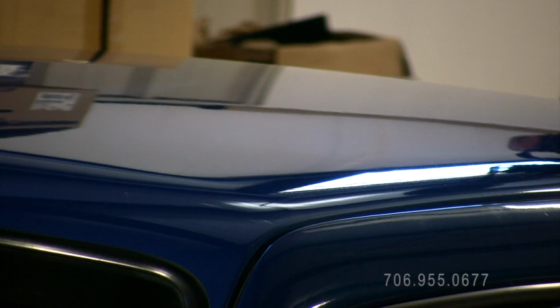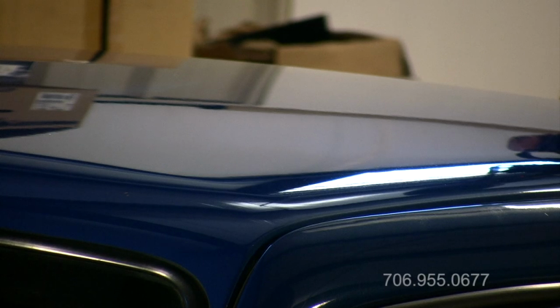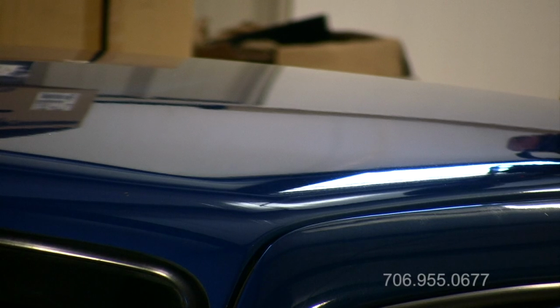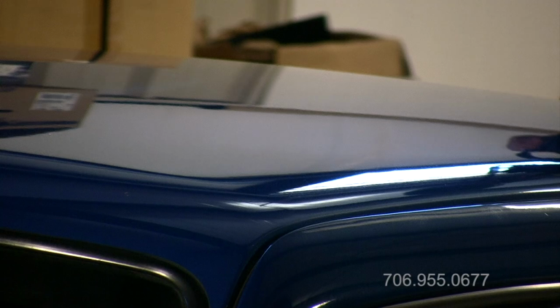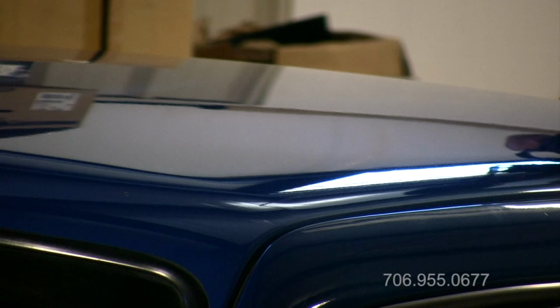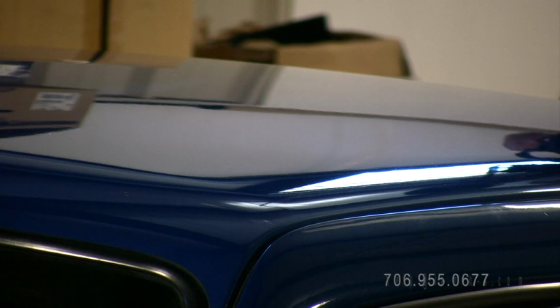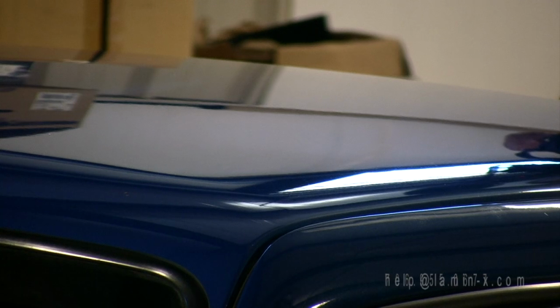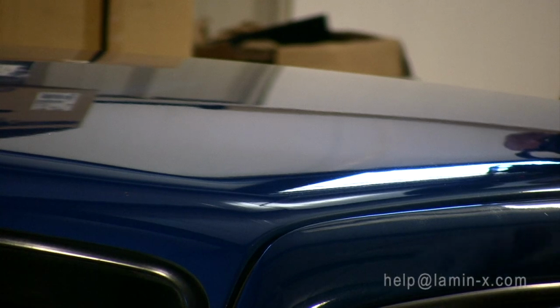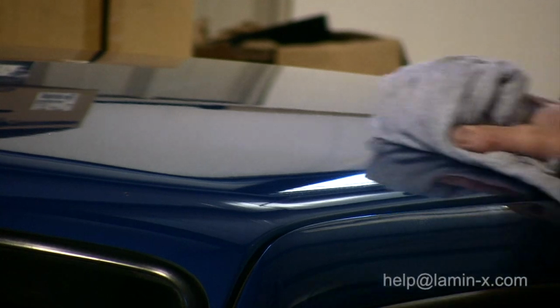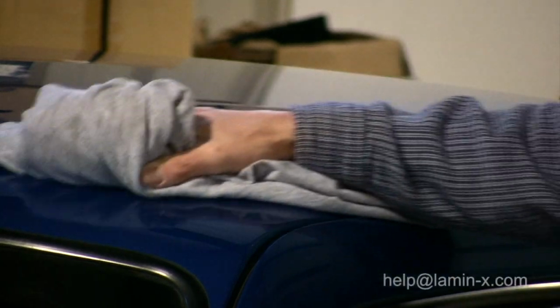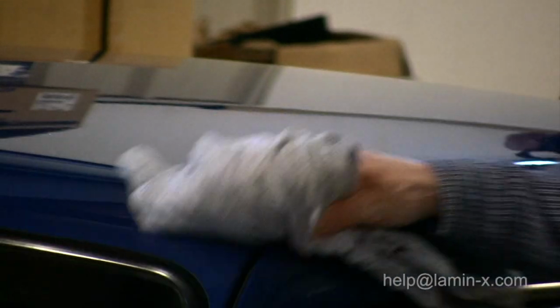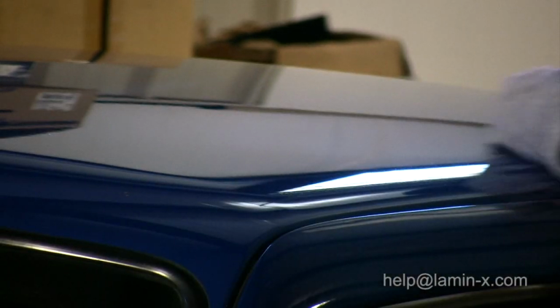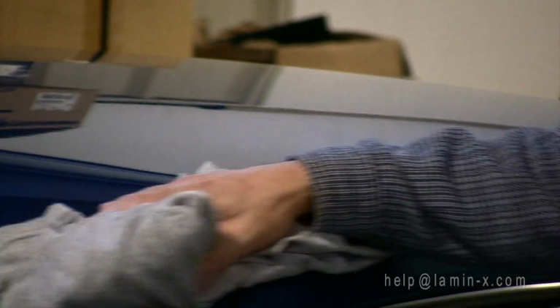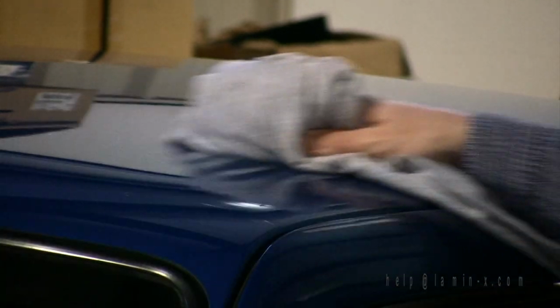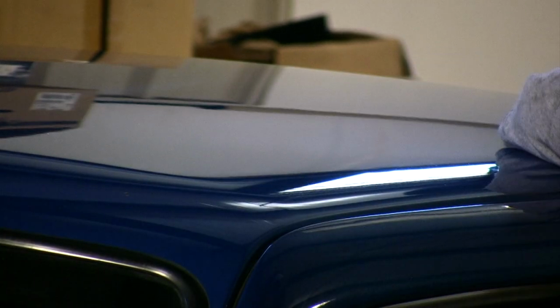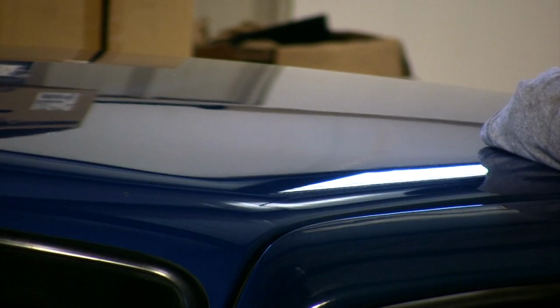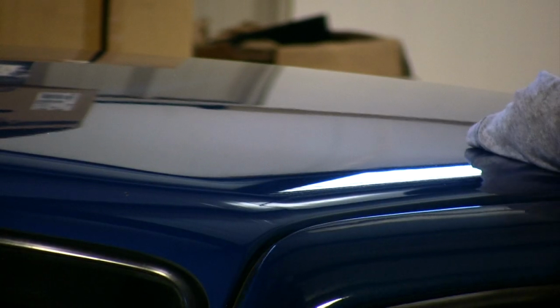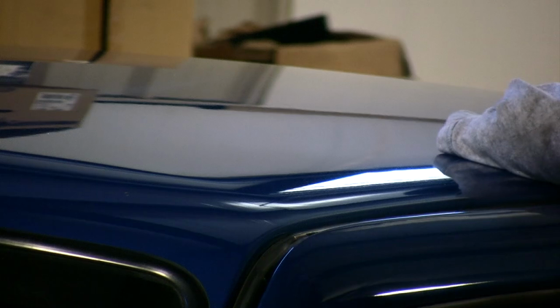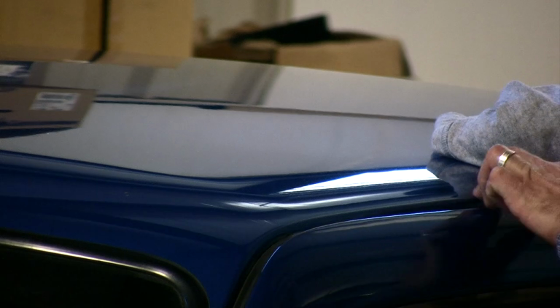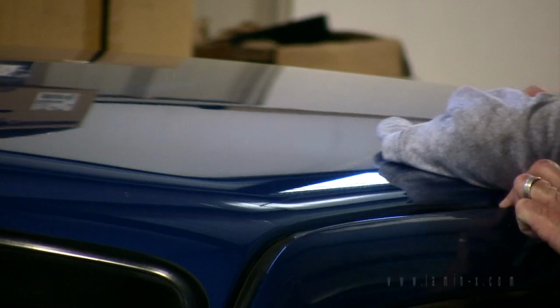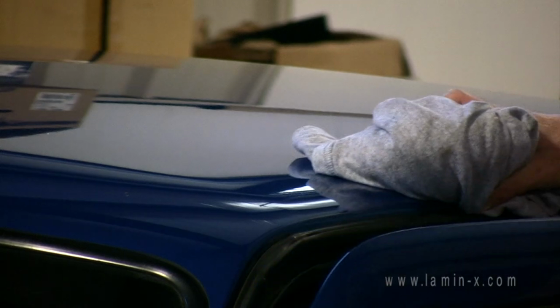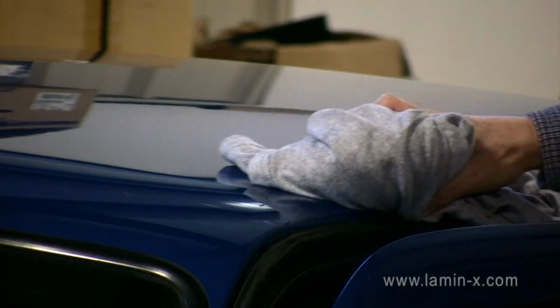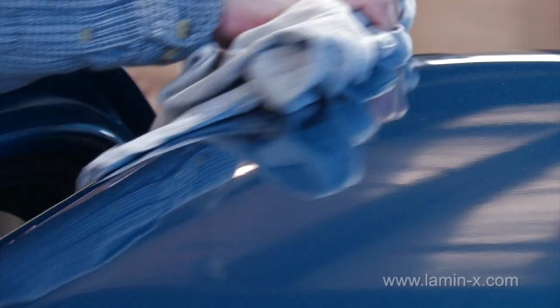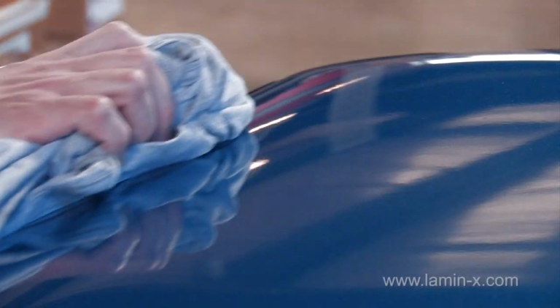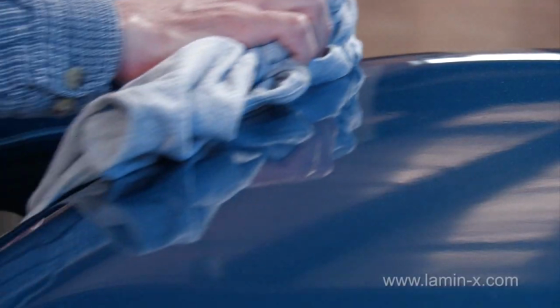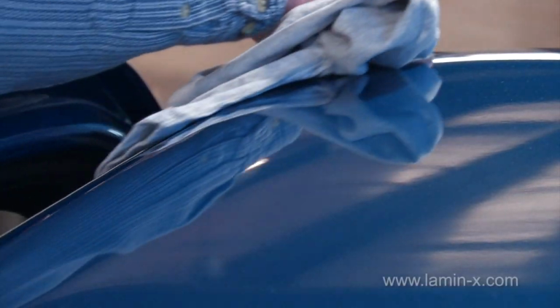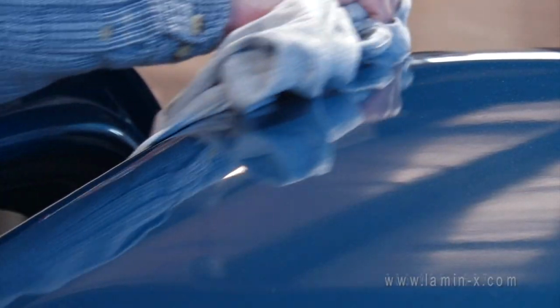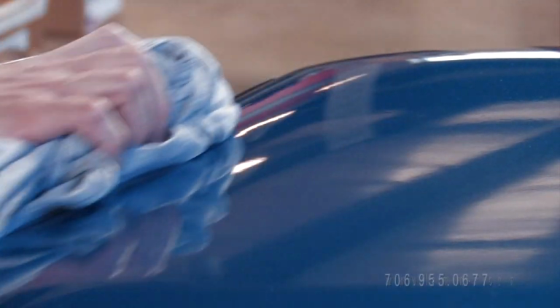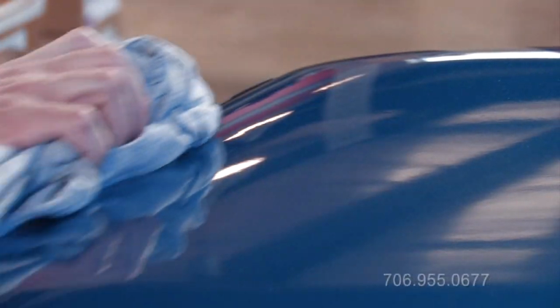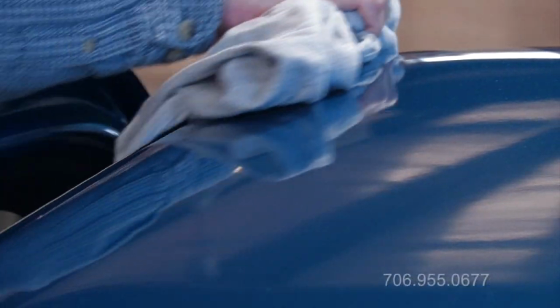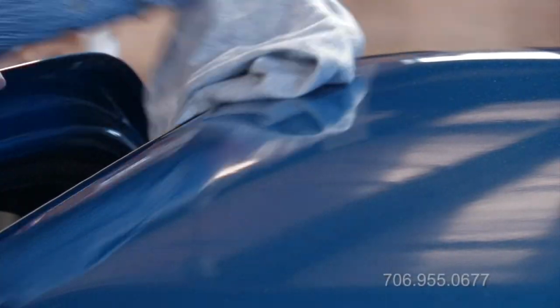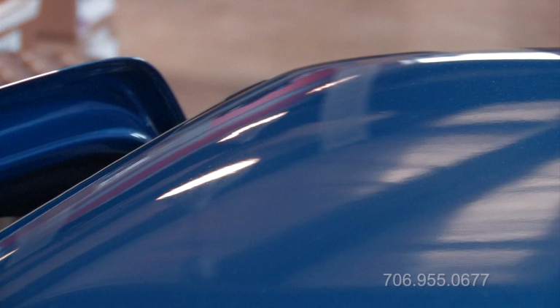The first step is to ensure that the area that you're applying the film to is clean. Open the door also and make sure that the edge that is covered by the door is clean as well.